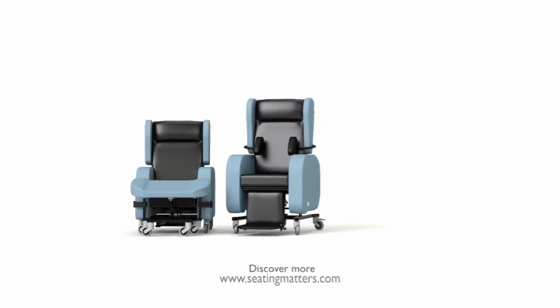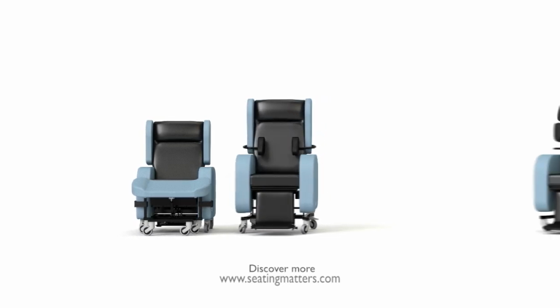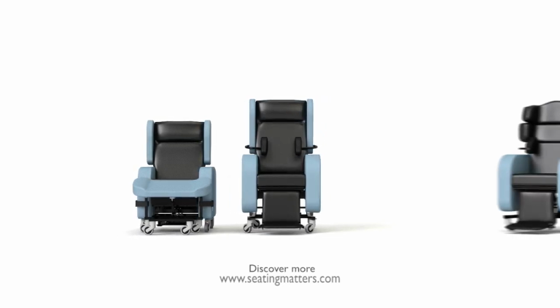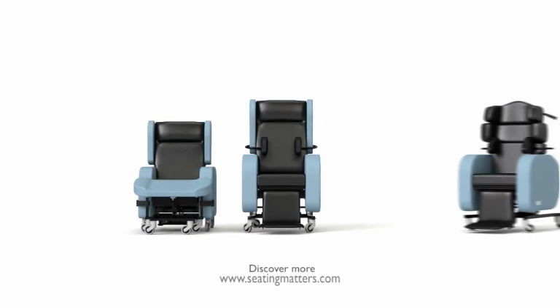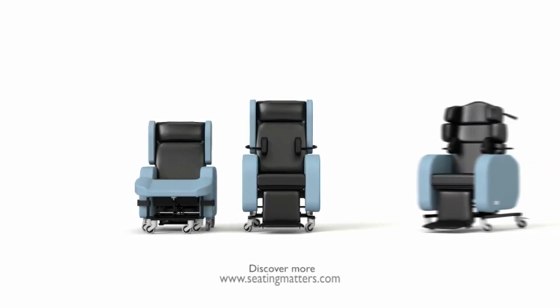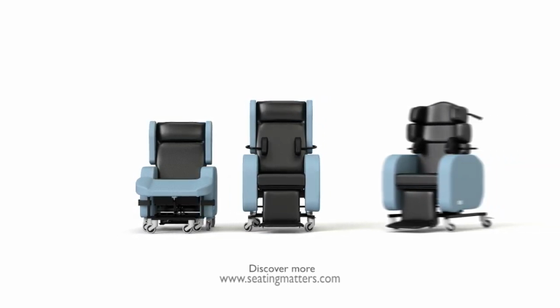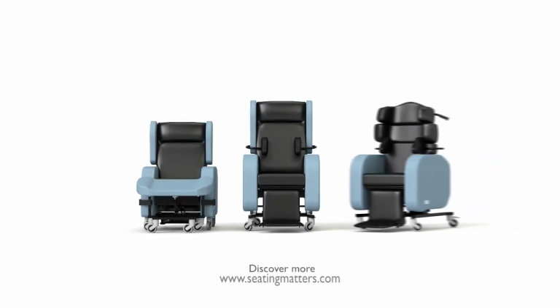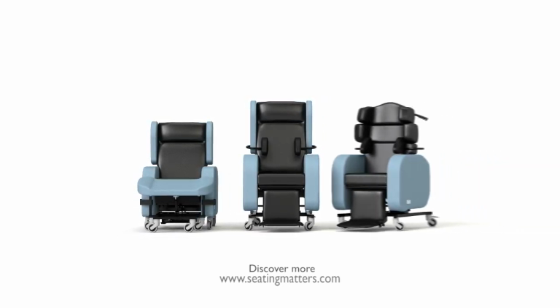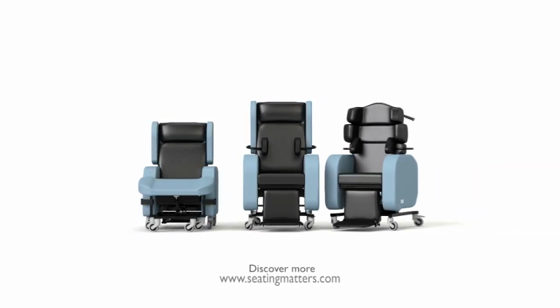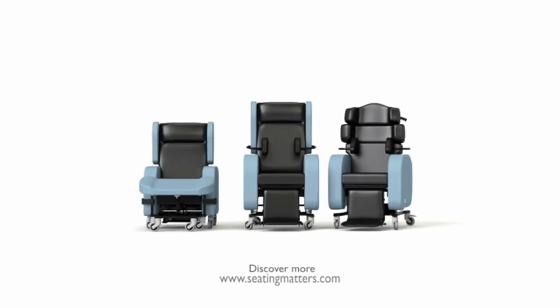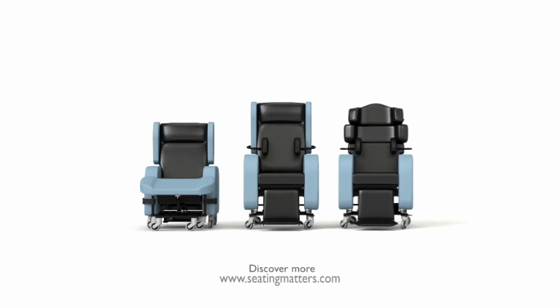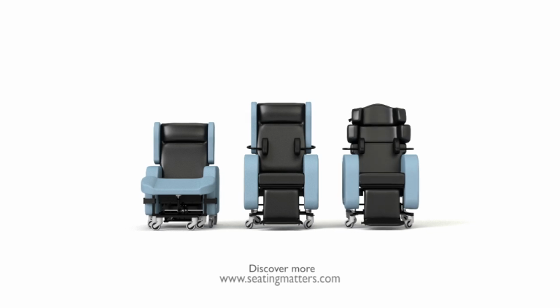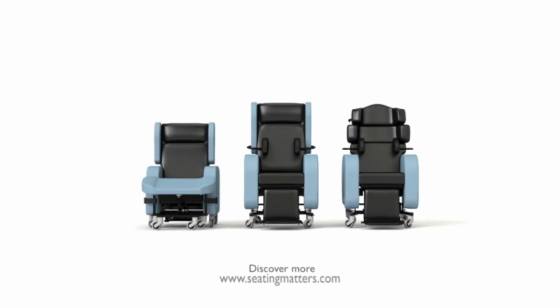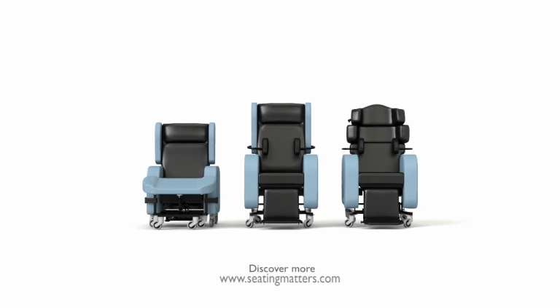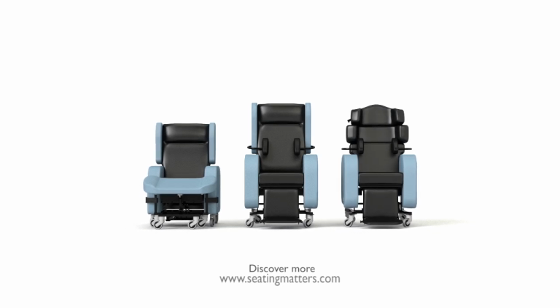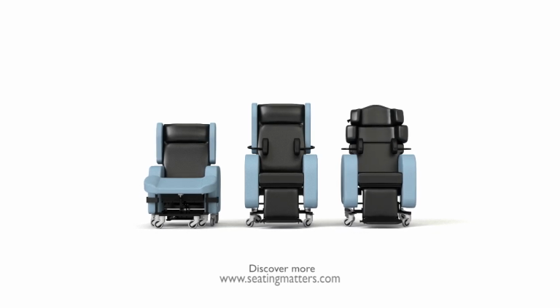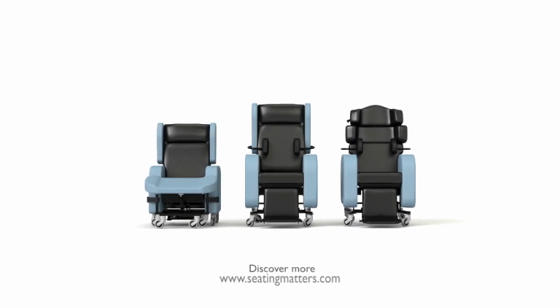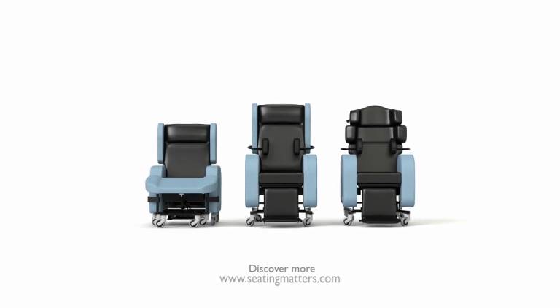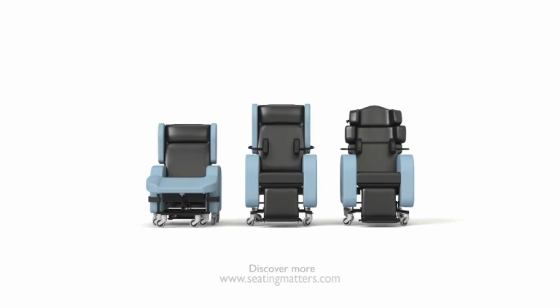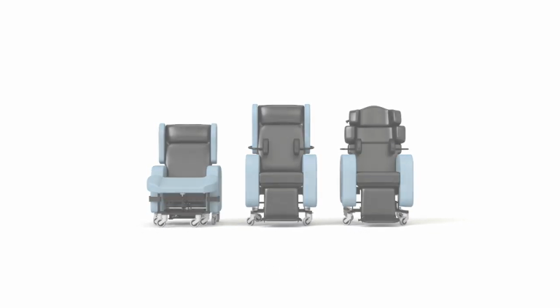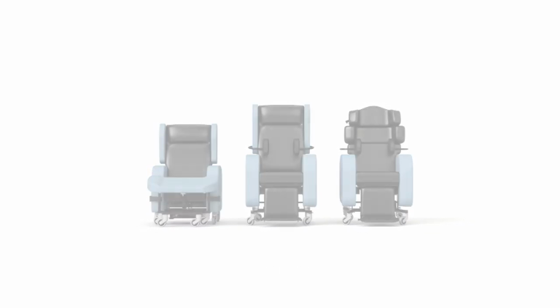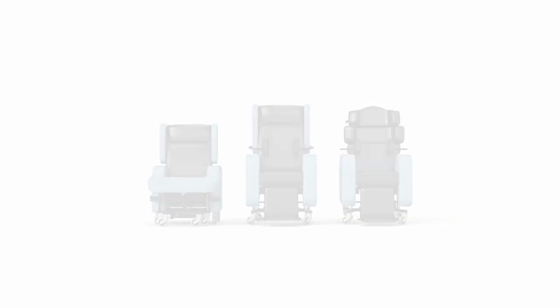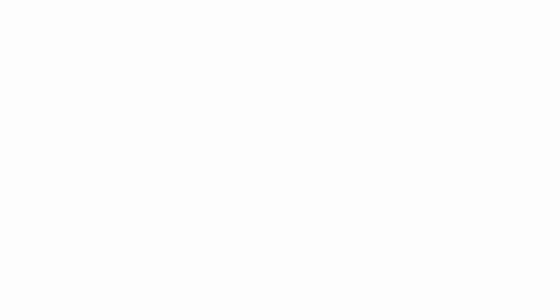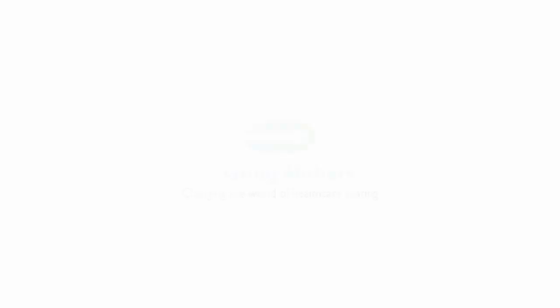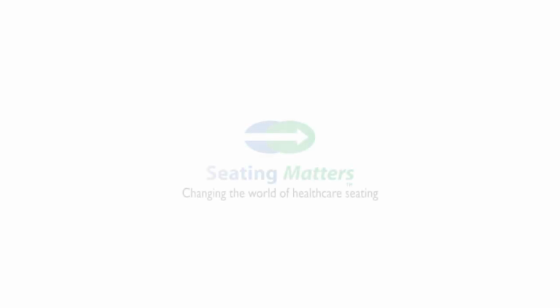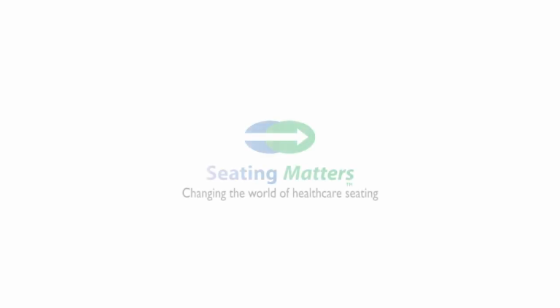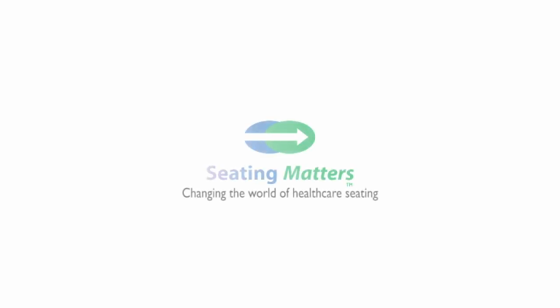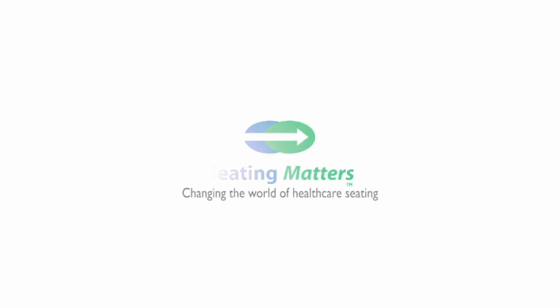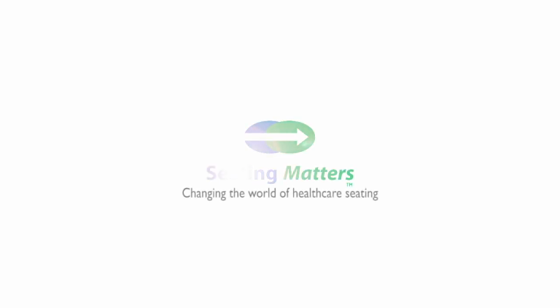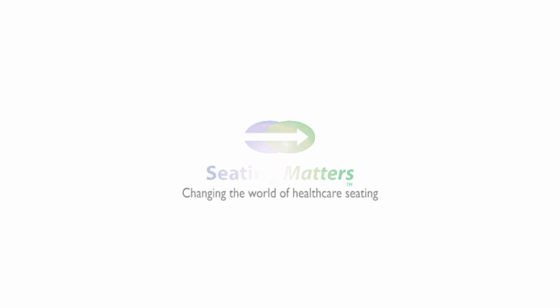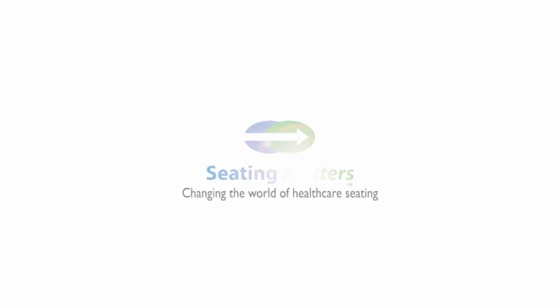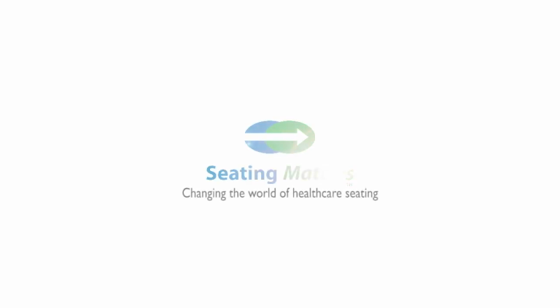My name is Martina Tierney. I've been an occupational therapist for almost 30 years. I am clinical advisor at Seating Matters and I've designed a range of multi-adjustable chairs to meet the needs of clients with a range of disabilities.